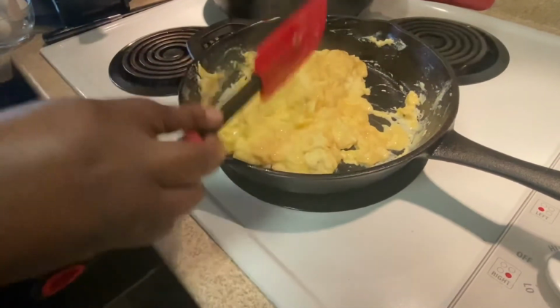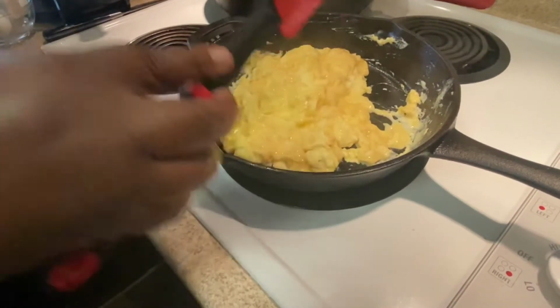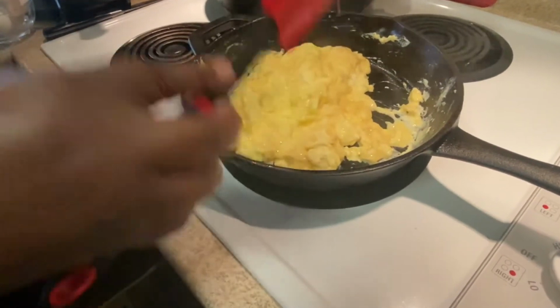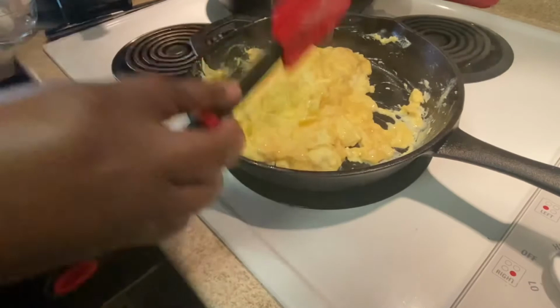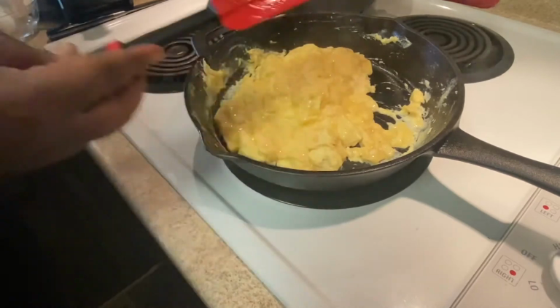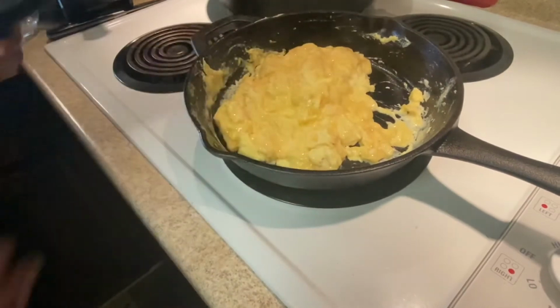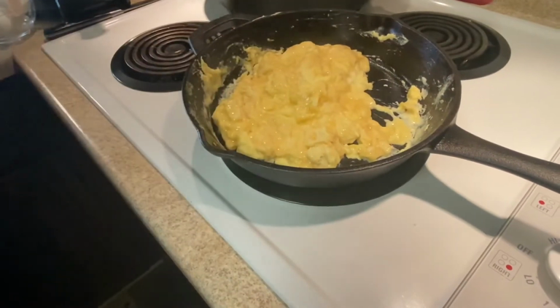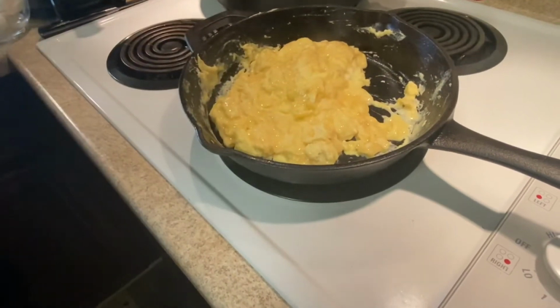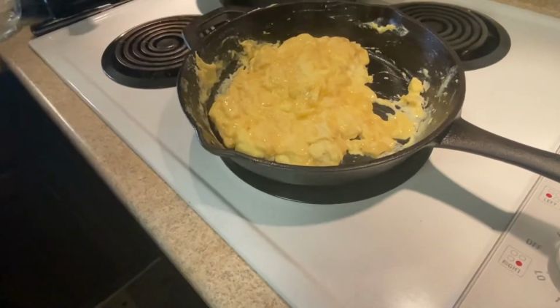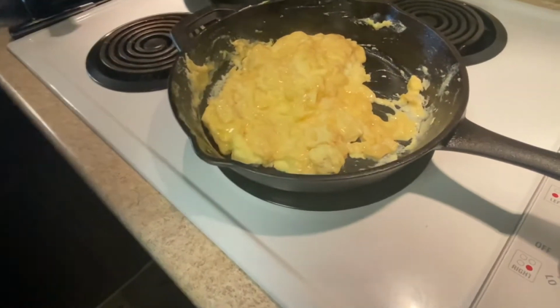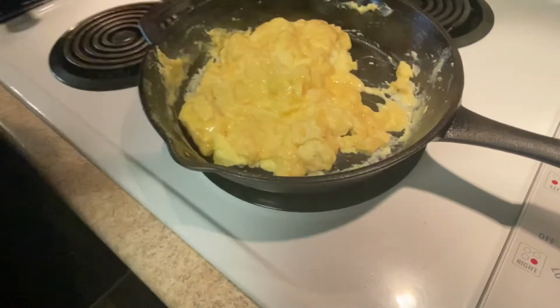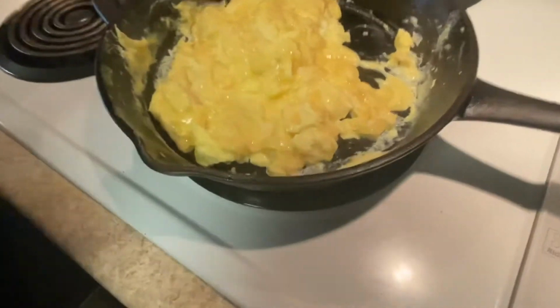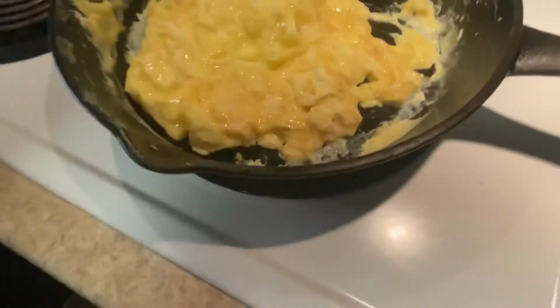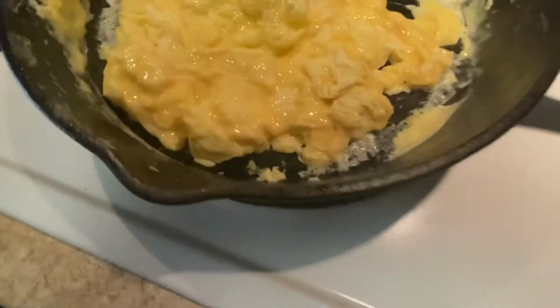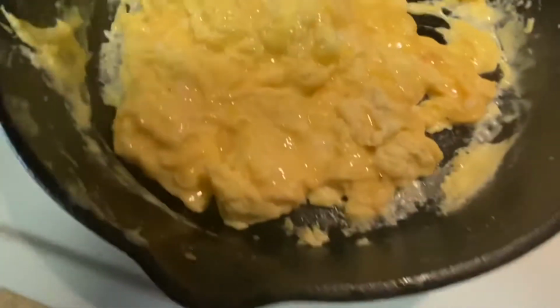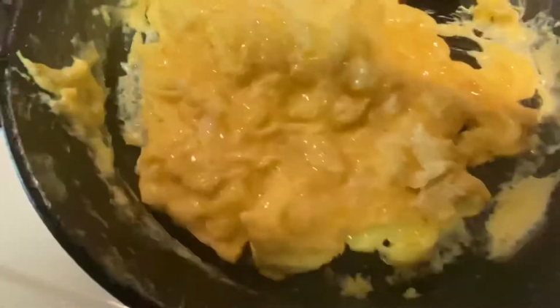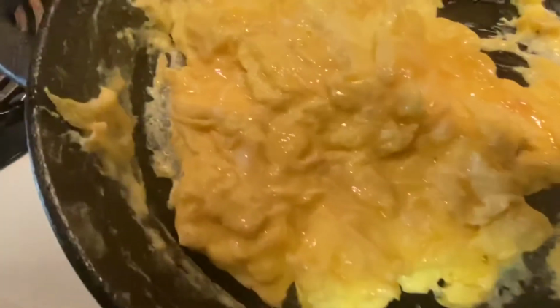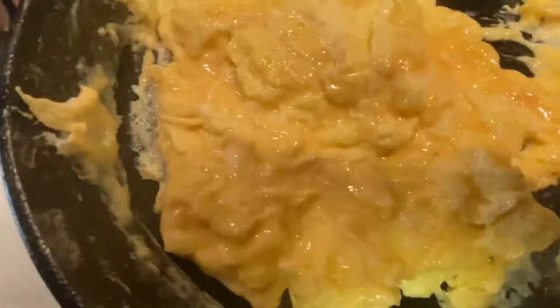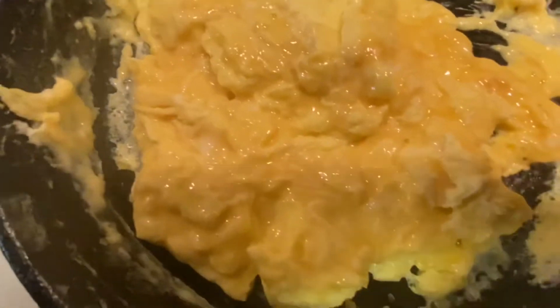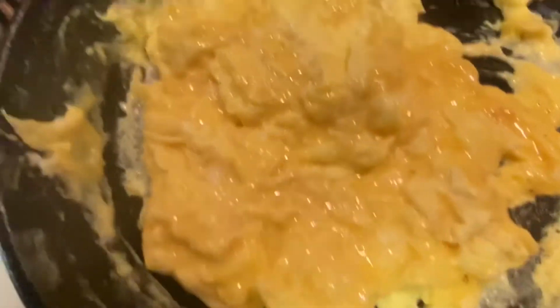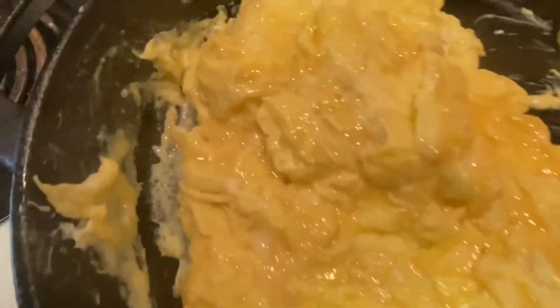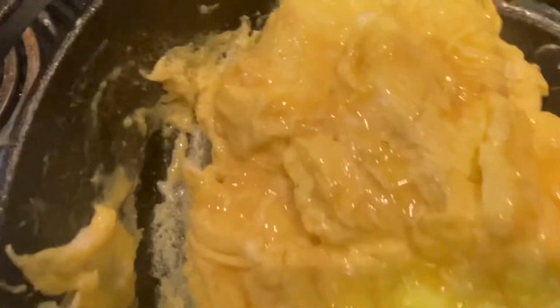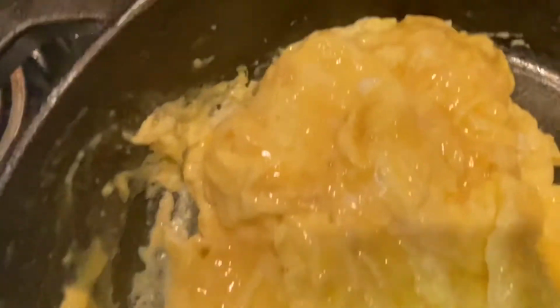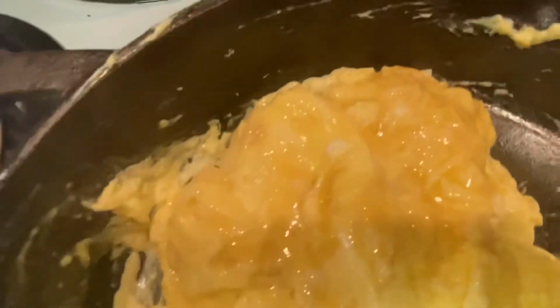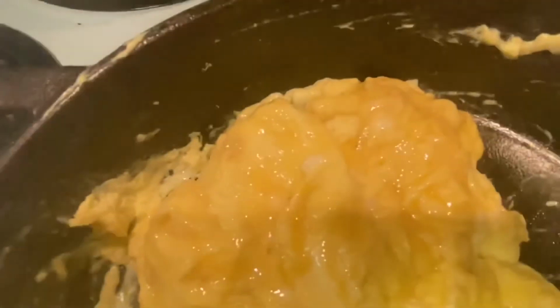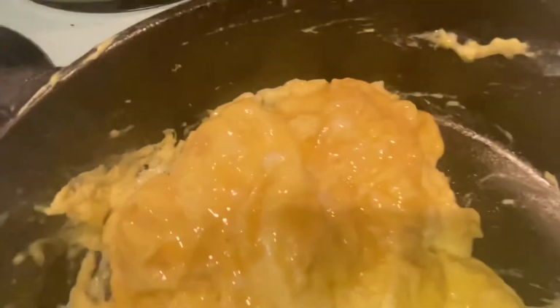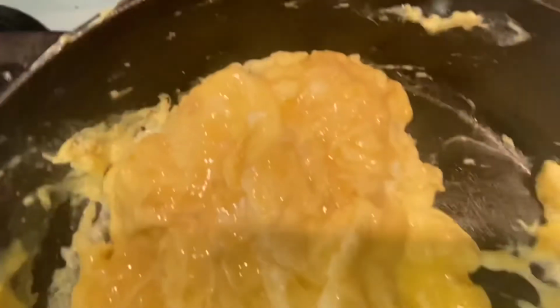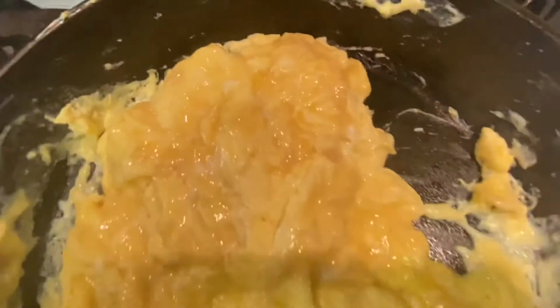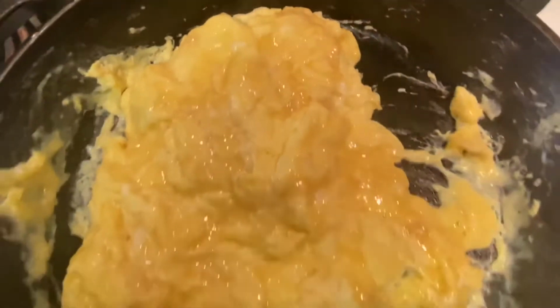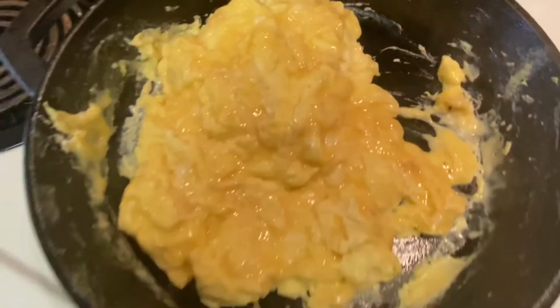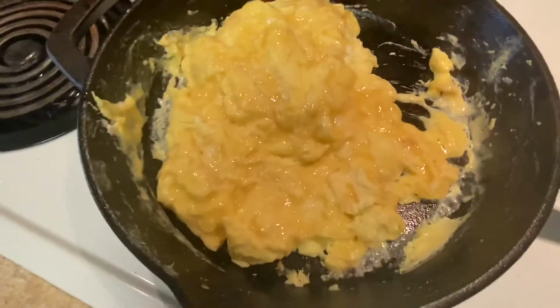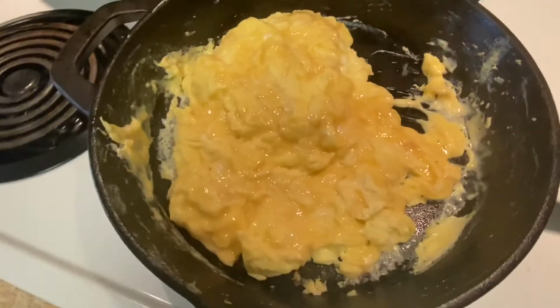So I'm just going to sit that right there. And to be honest, I can go ahead and cut this pan off. So I'm going to cut it off and I'll be right back to finish up these eggs.